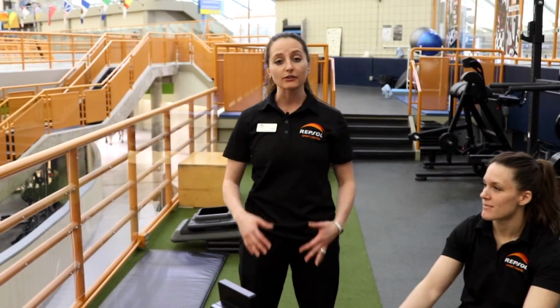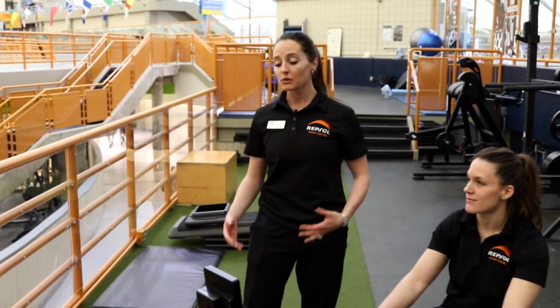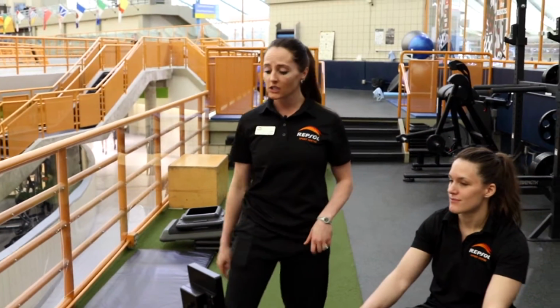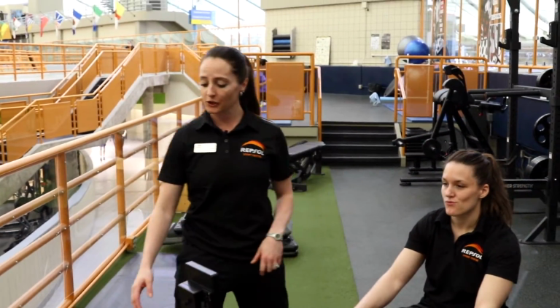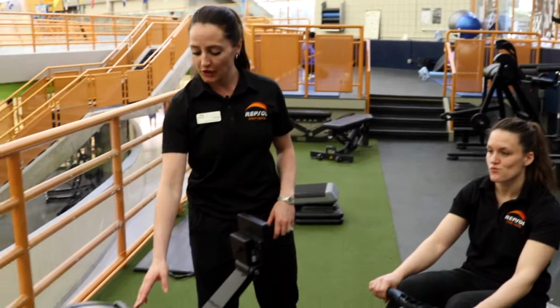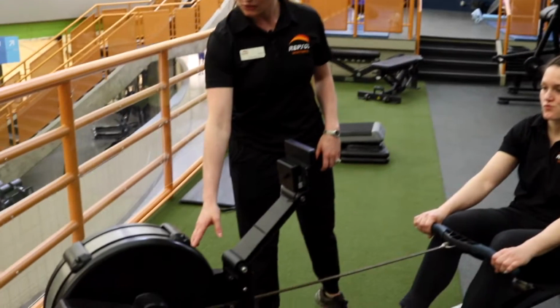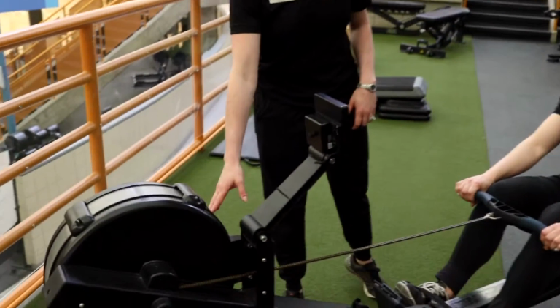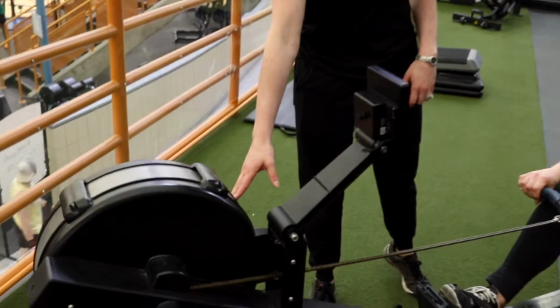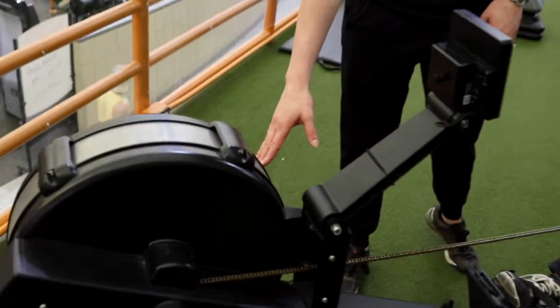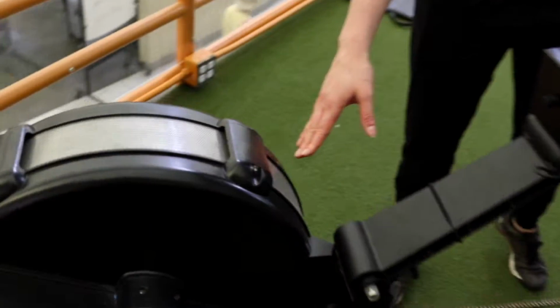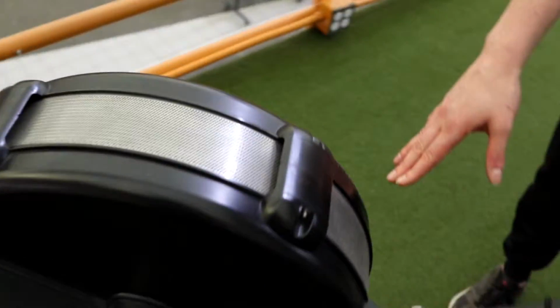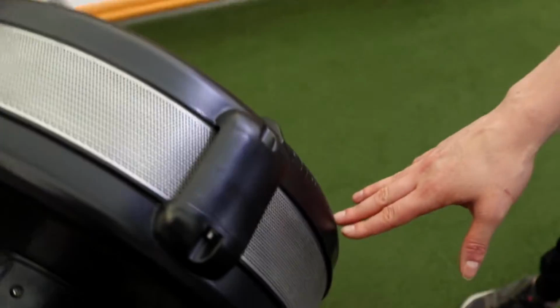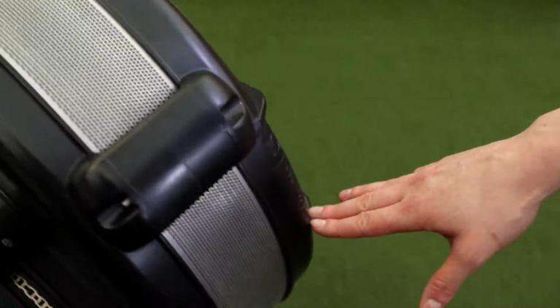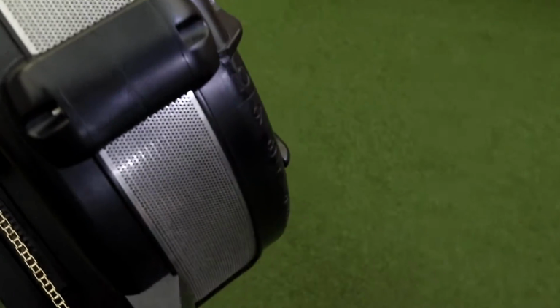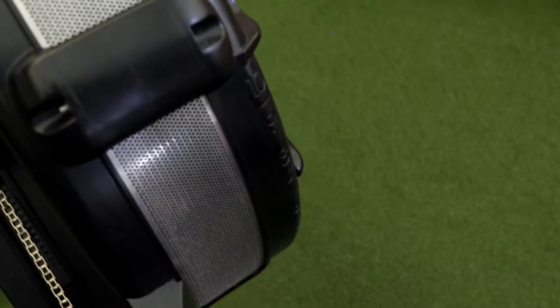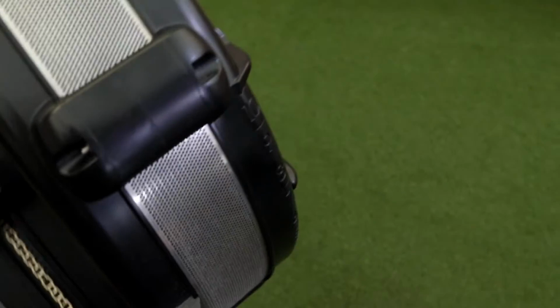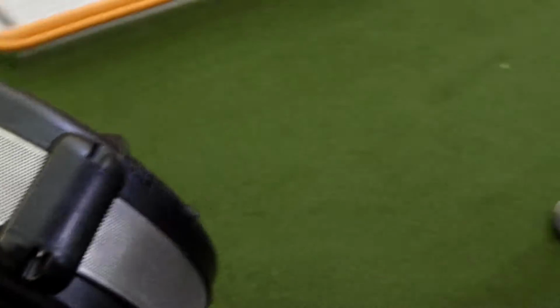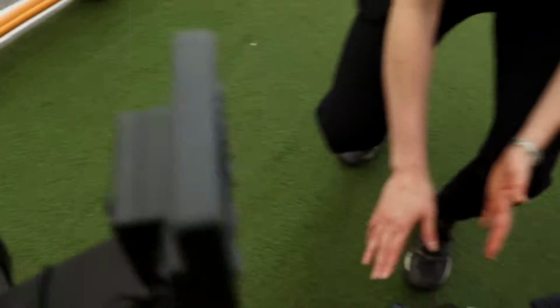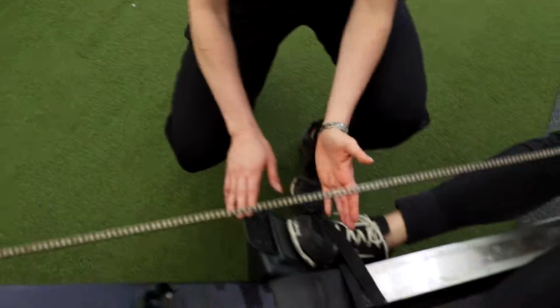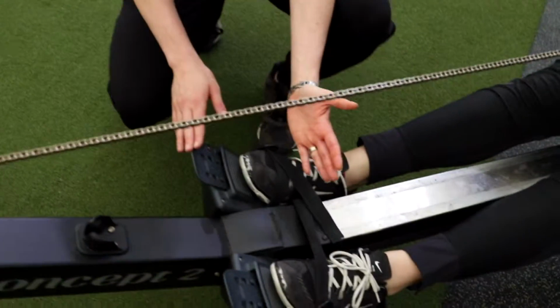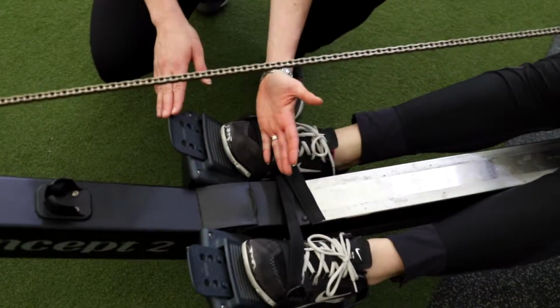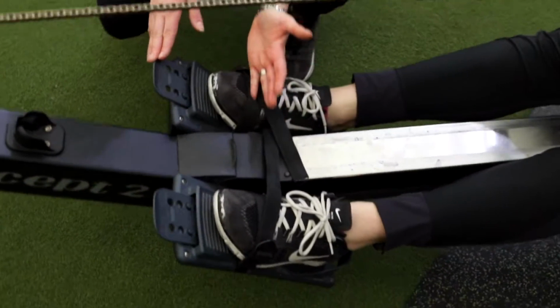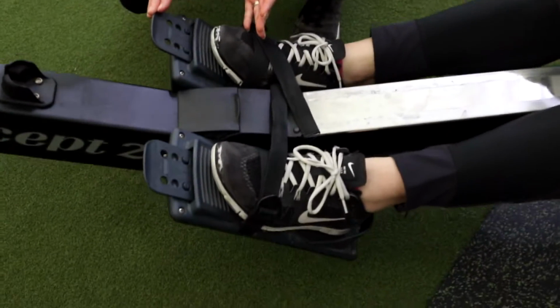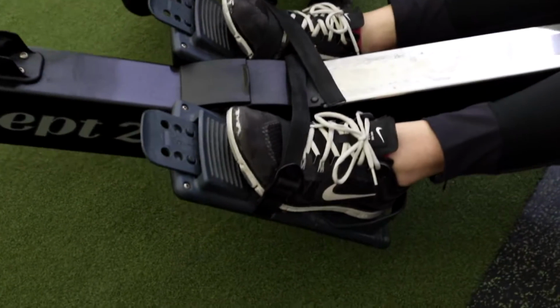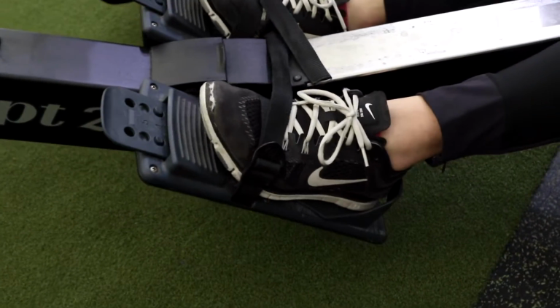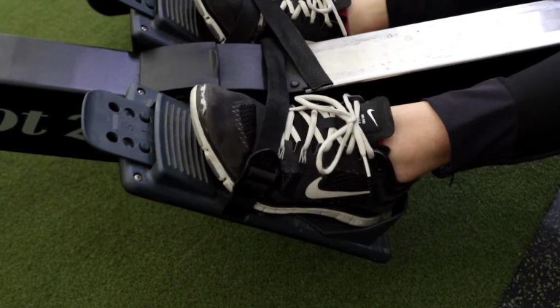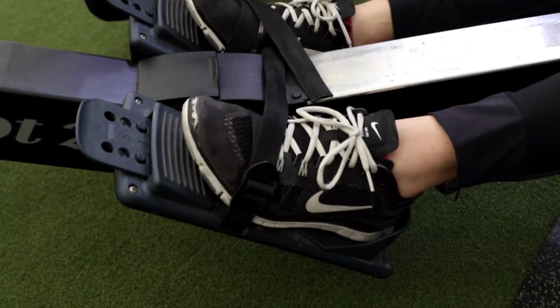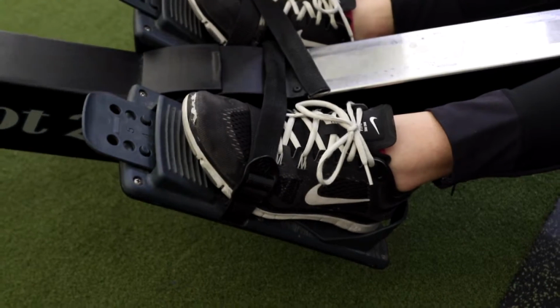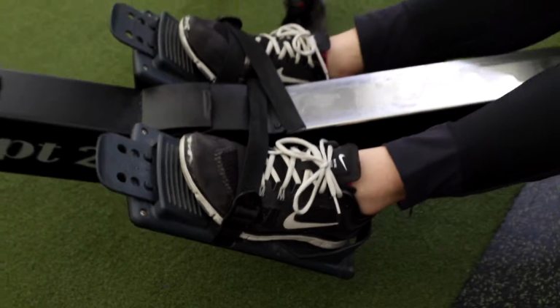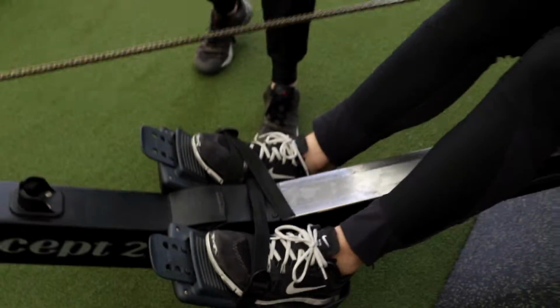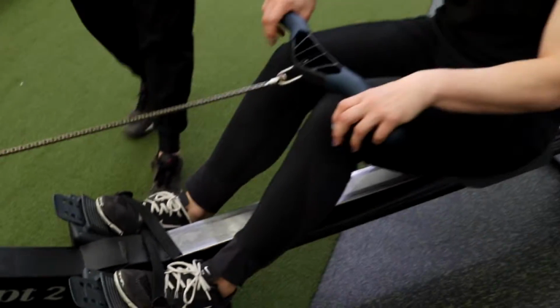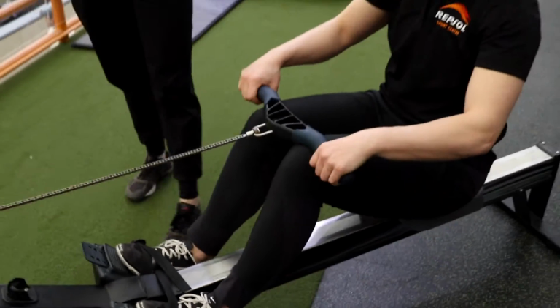Before you get started, make sure that you have a damper setting of 7, and then make sure you have a proper foot placement — that strap is going right over the base of the toe — then grab your handle and you're ready to row.